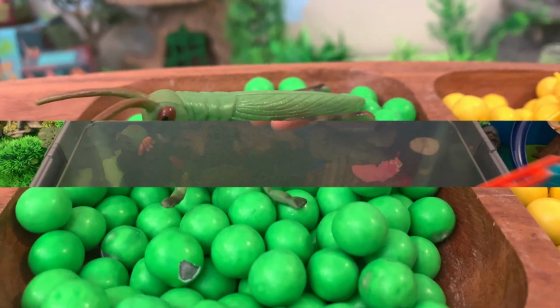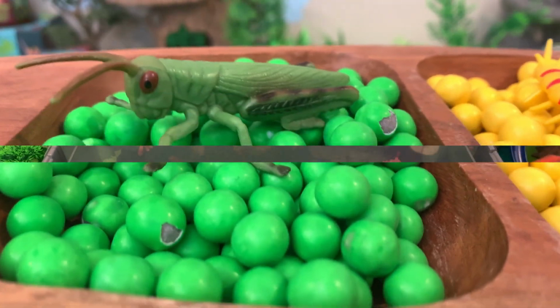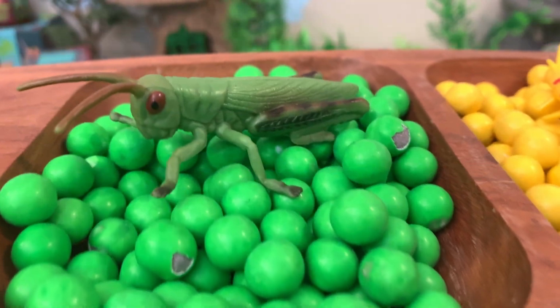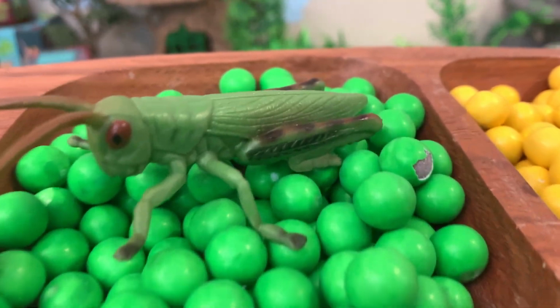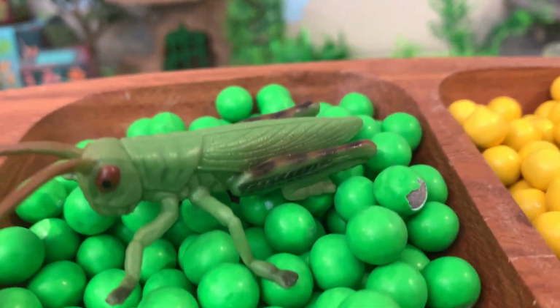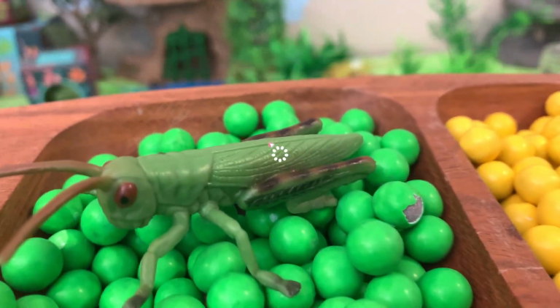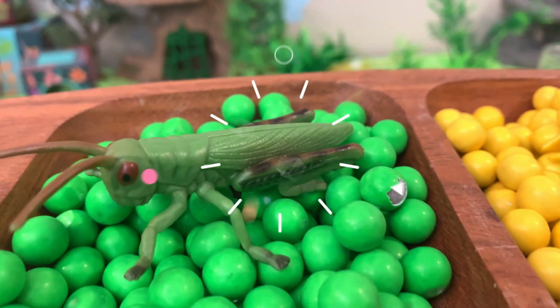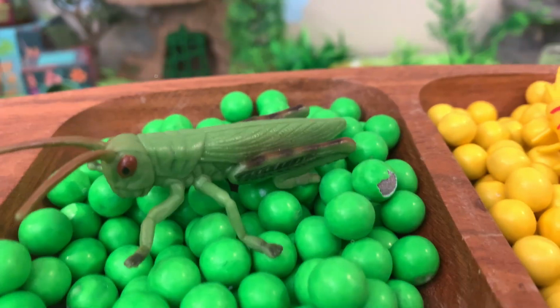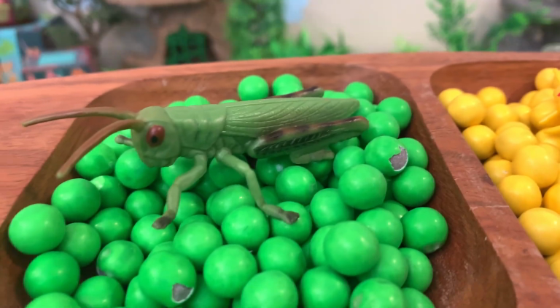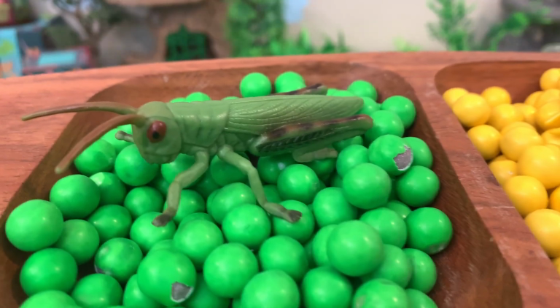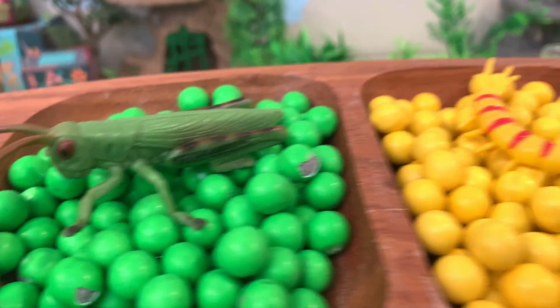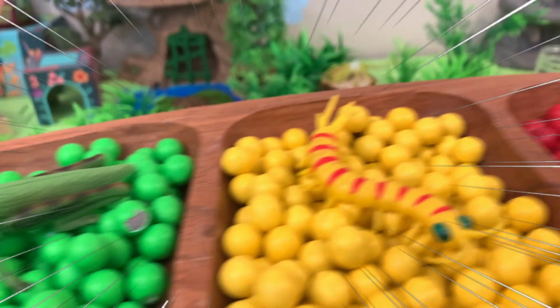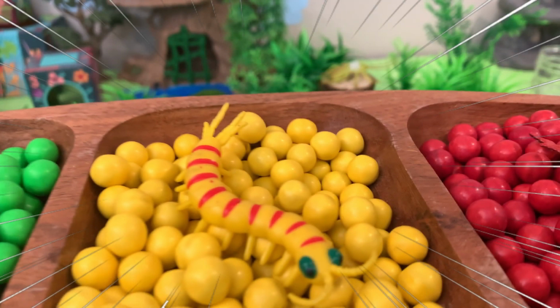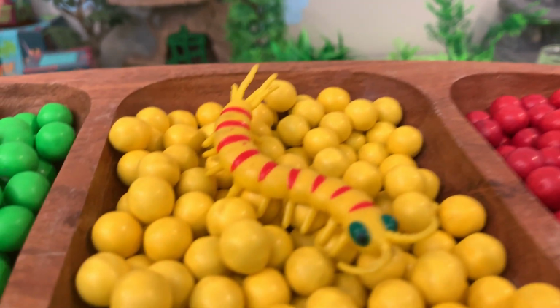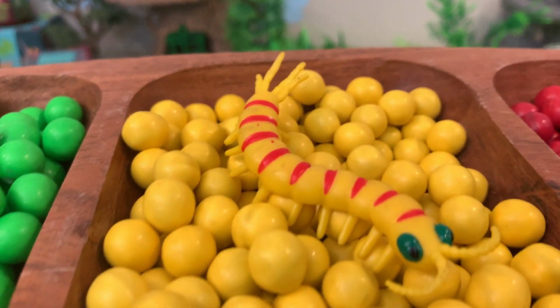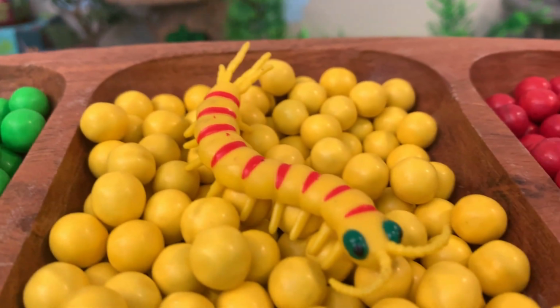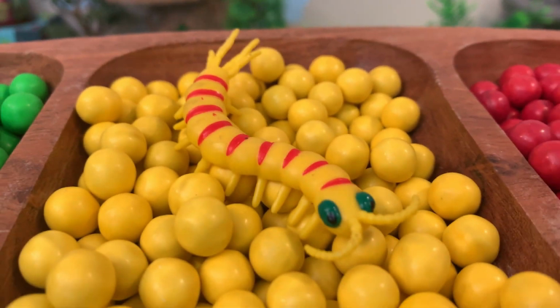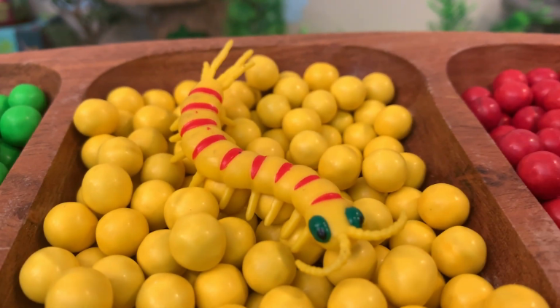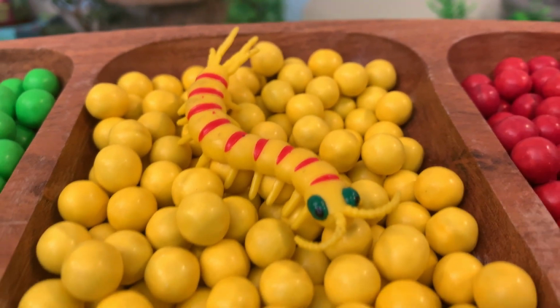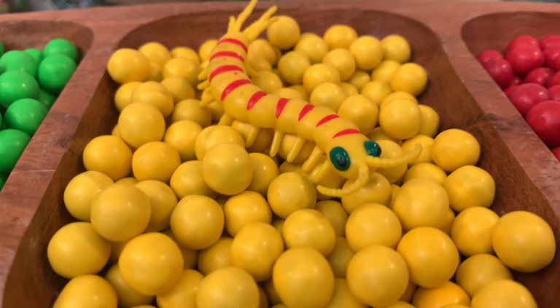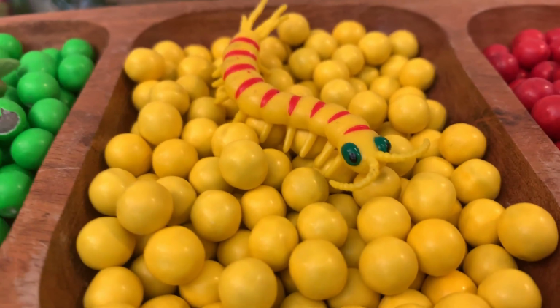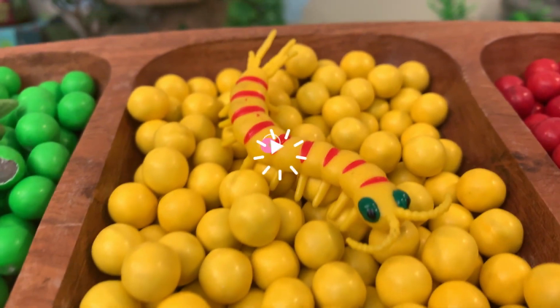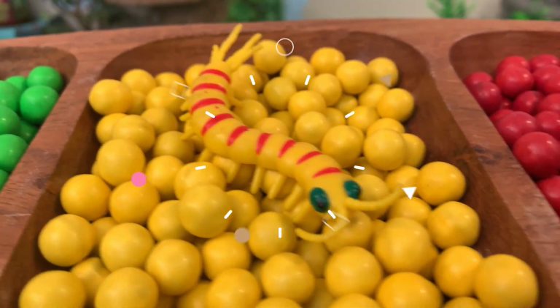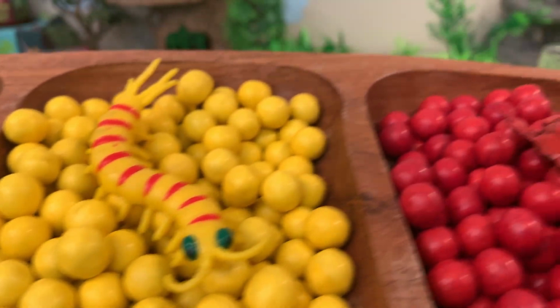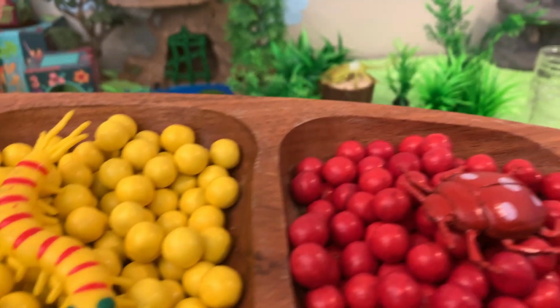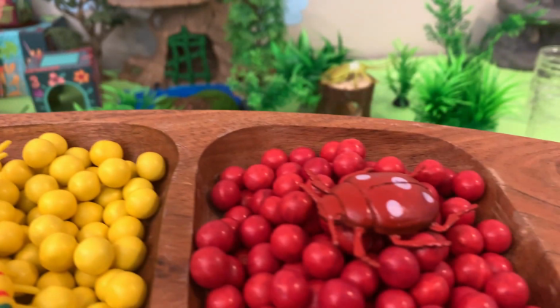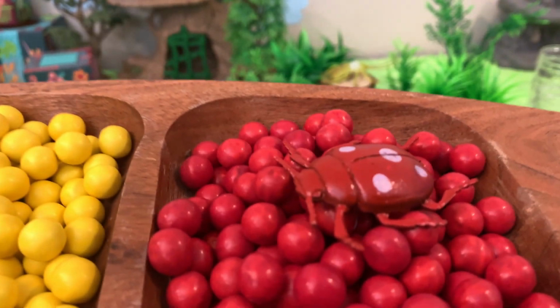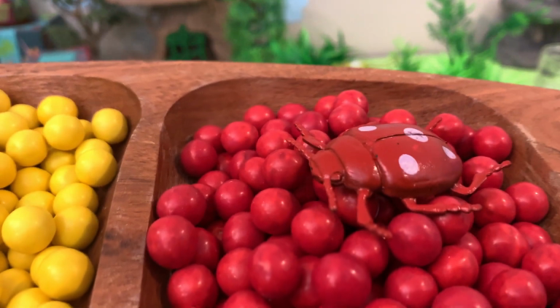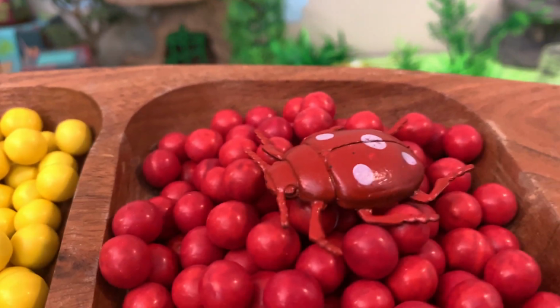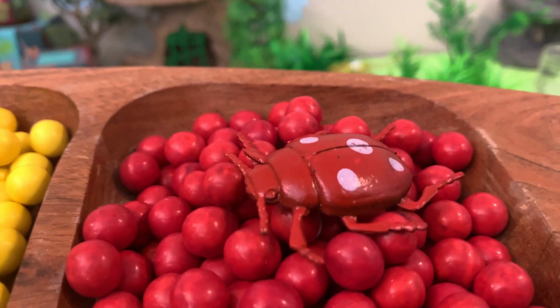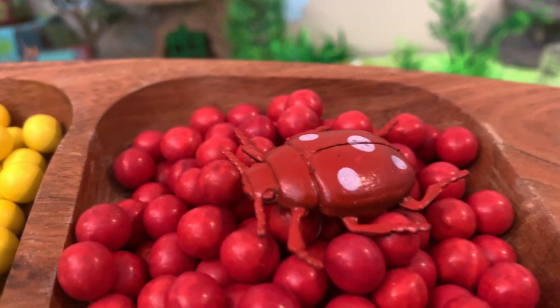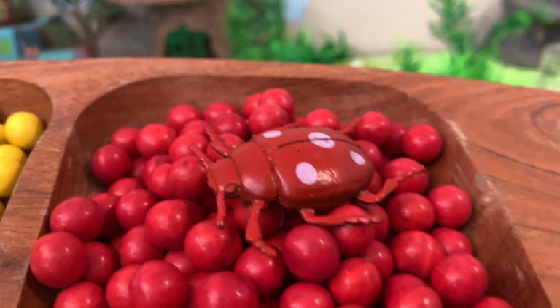Green Grasshopper. Yellow Centipede. Red Beetle.